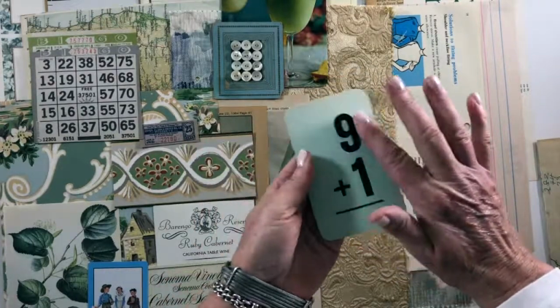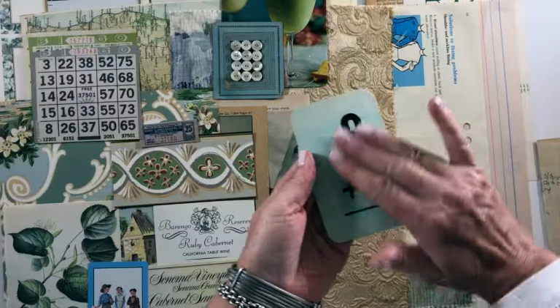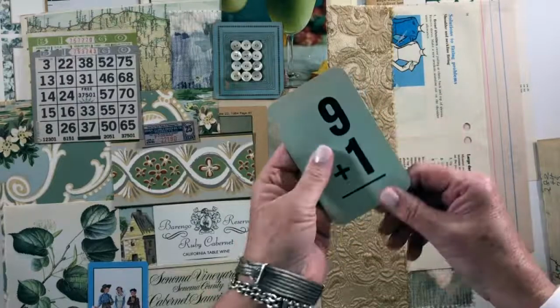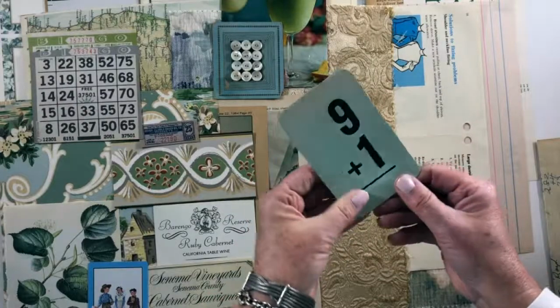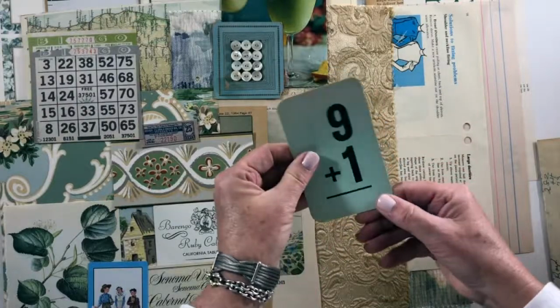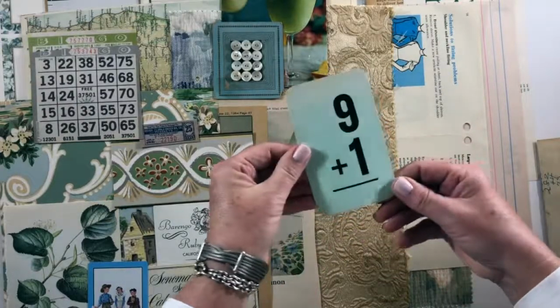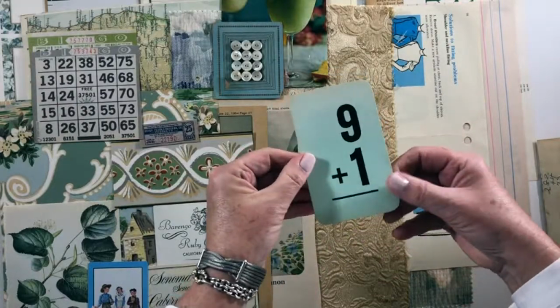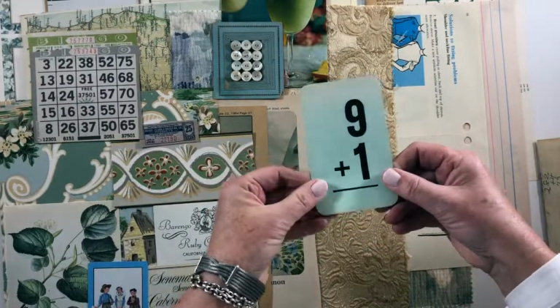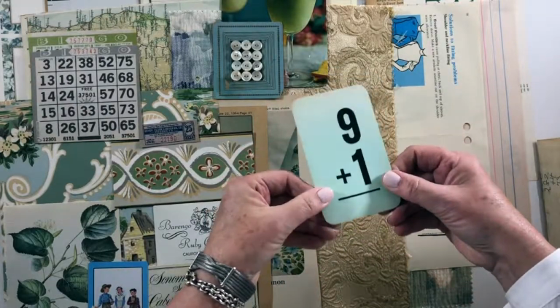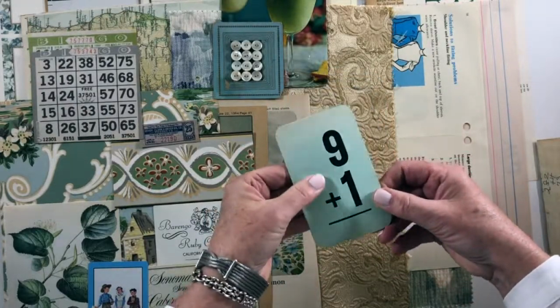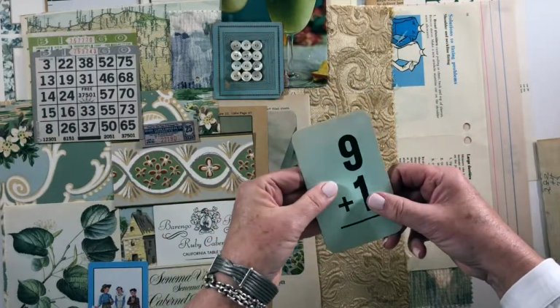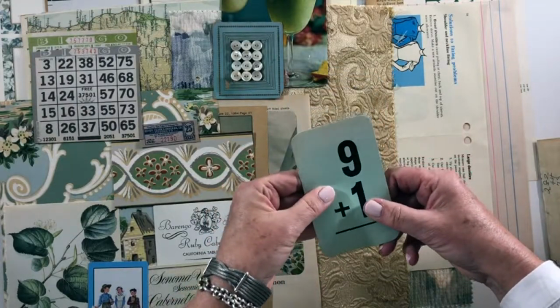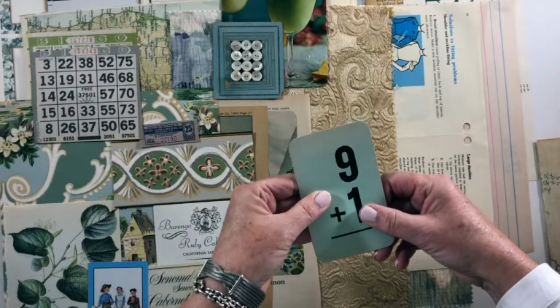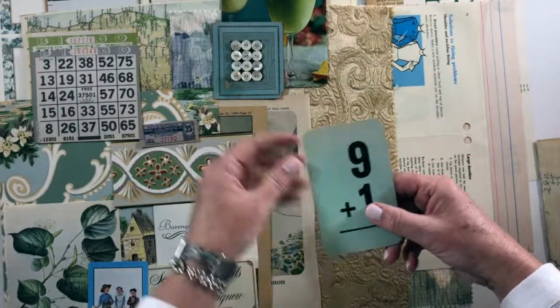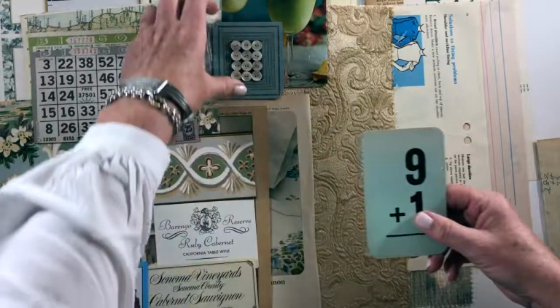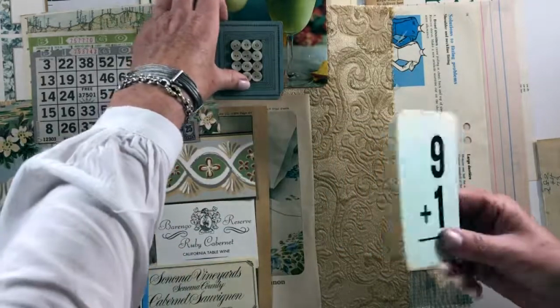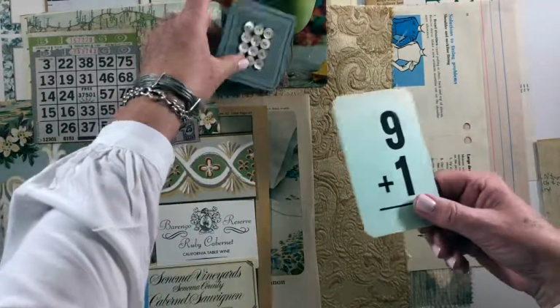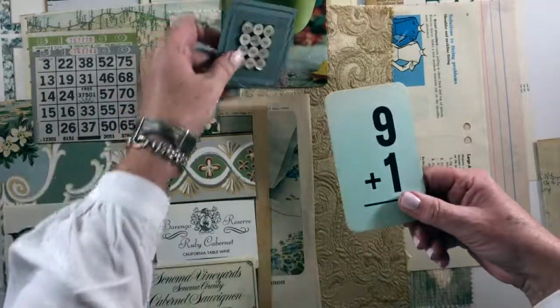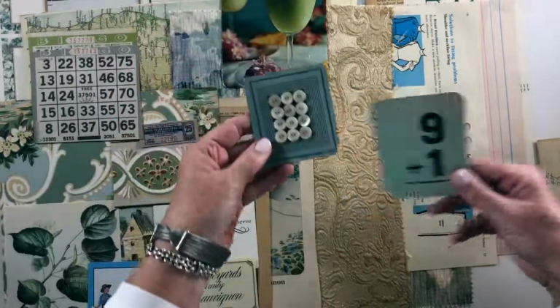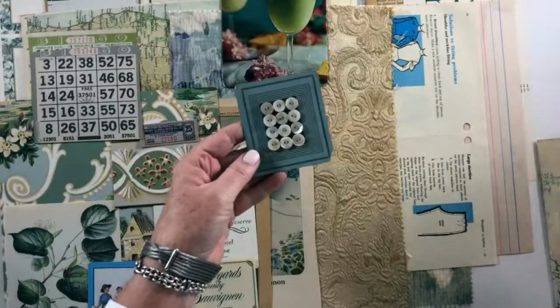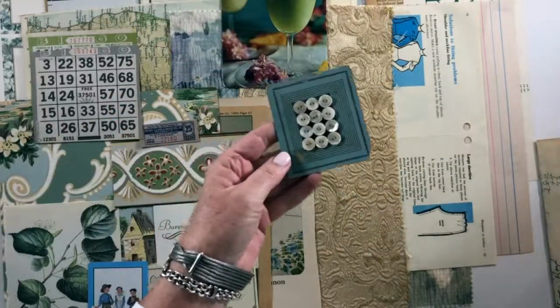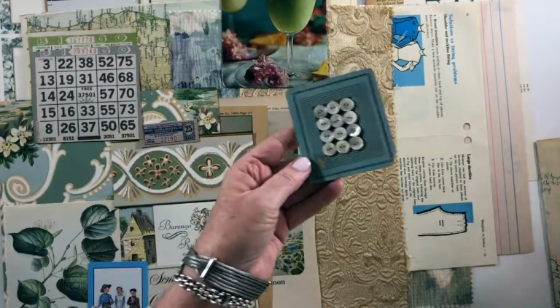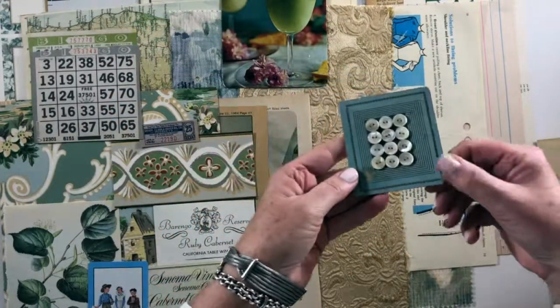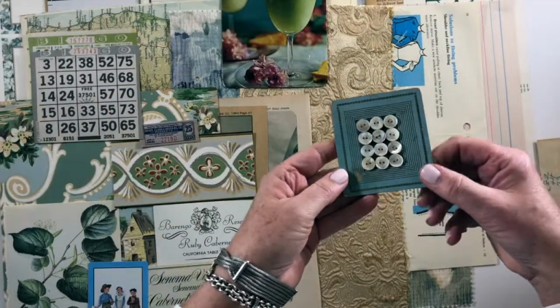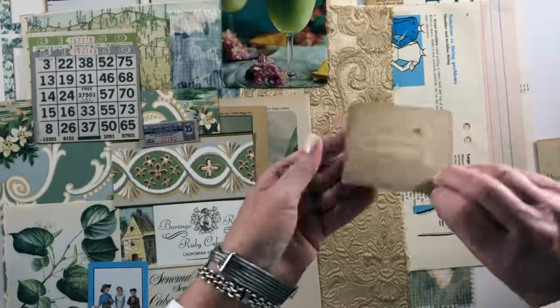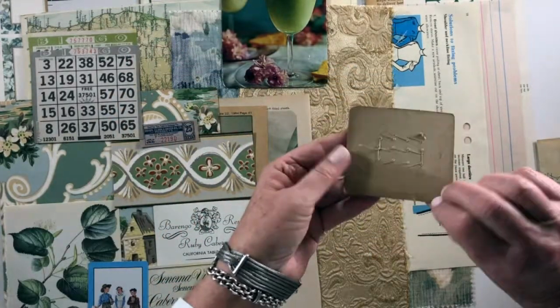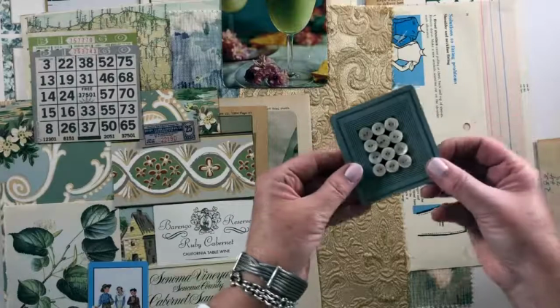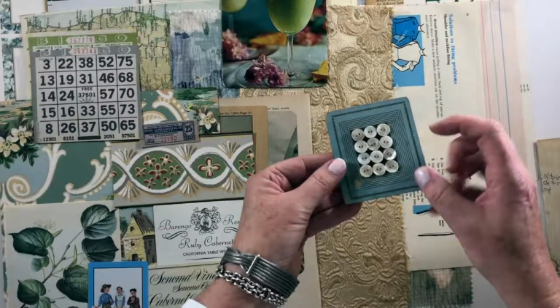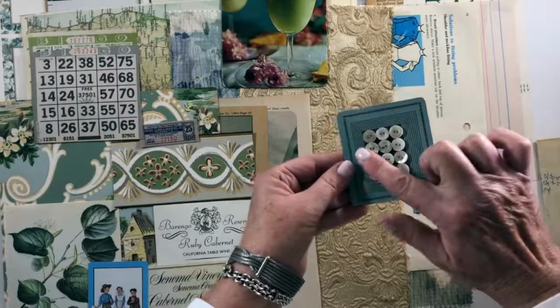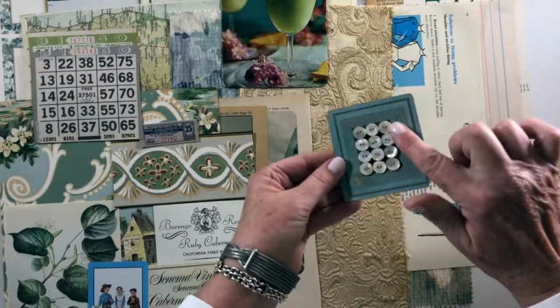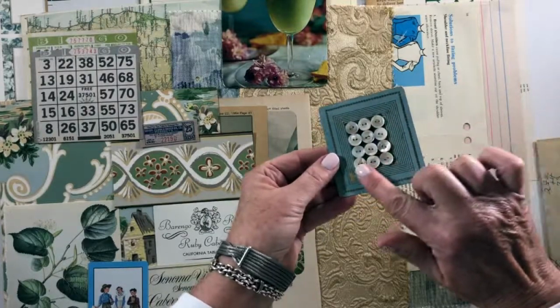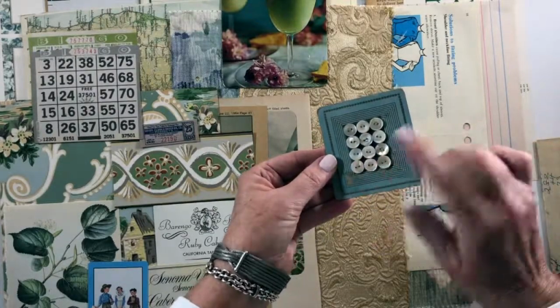I love these aqua flash cards — I haven't seen too many in aqua. I actually haven't seen any while I've been out. I just found this one set. This is an antique button card with pearl buttons.